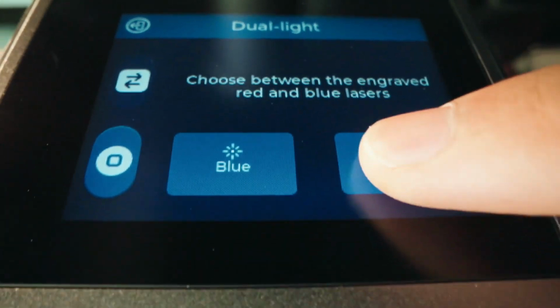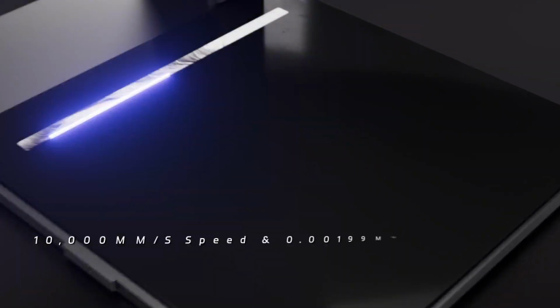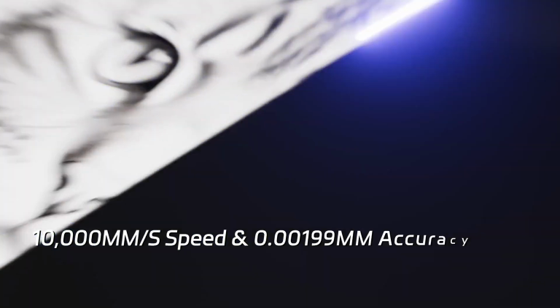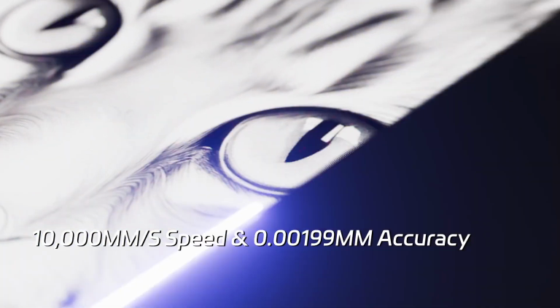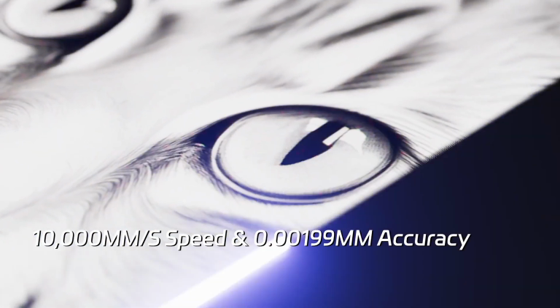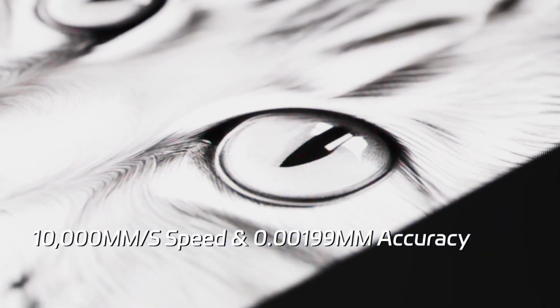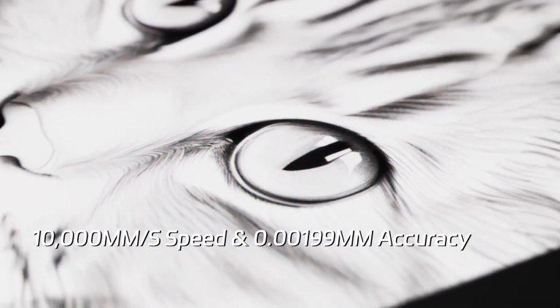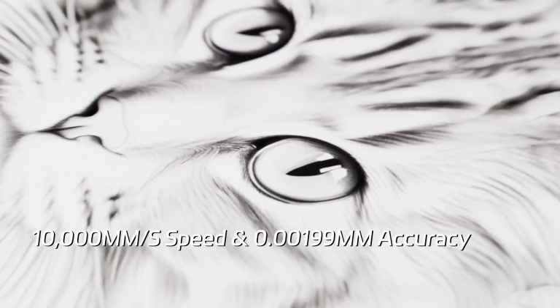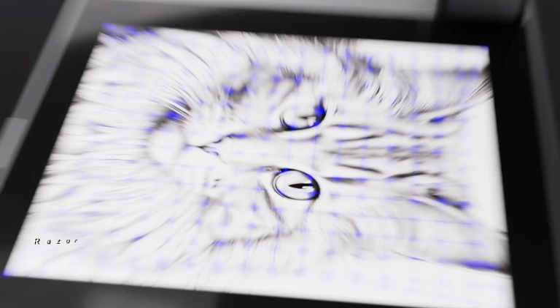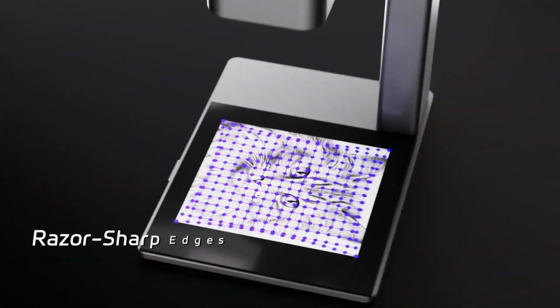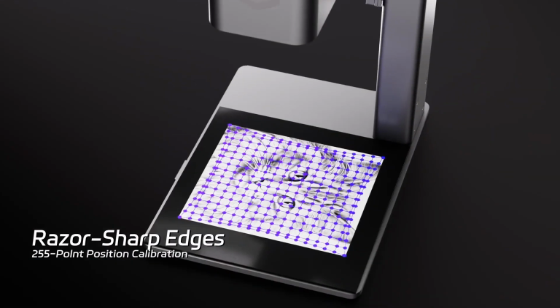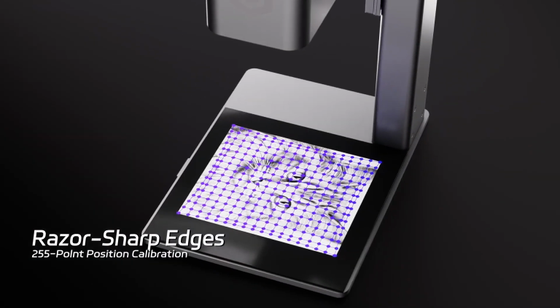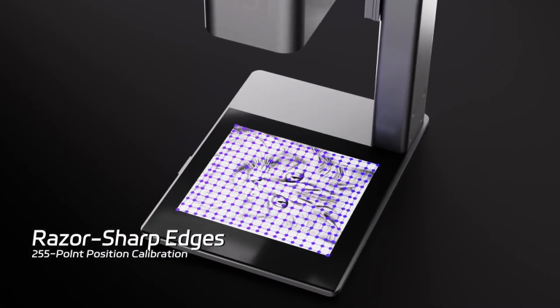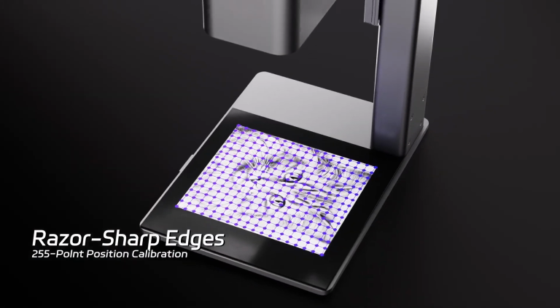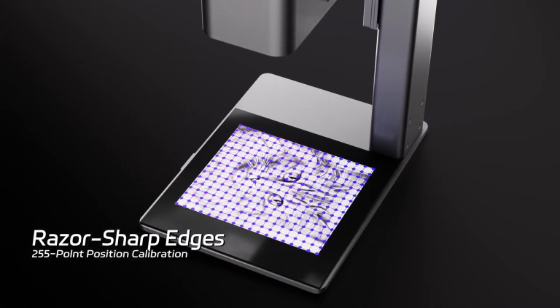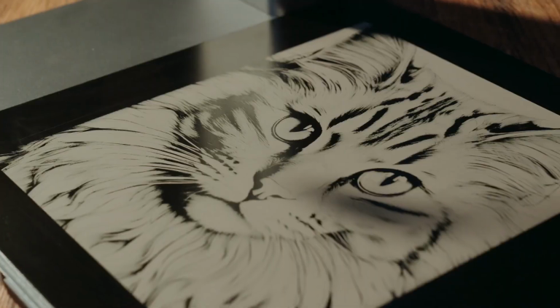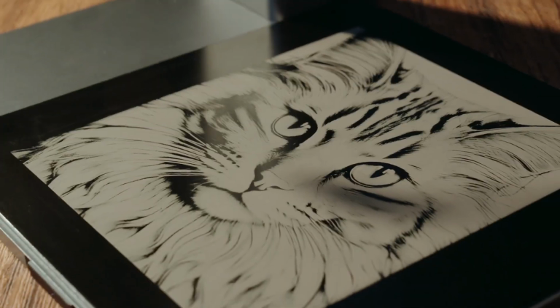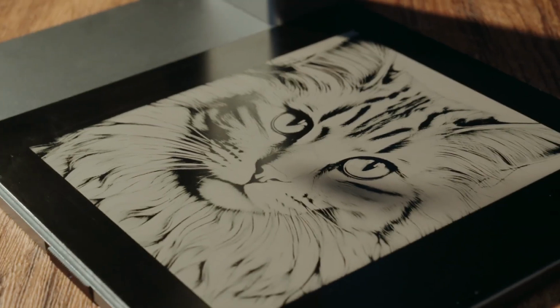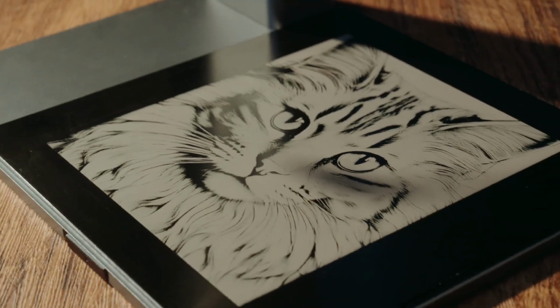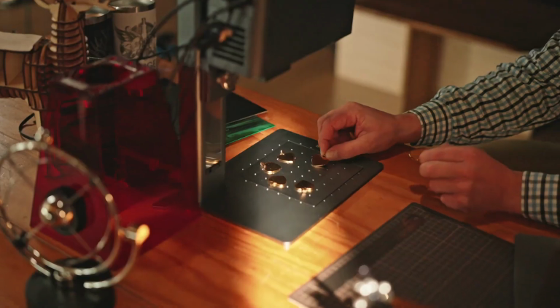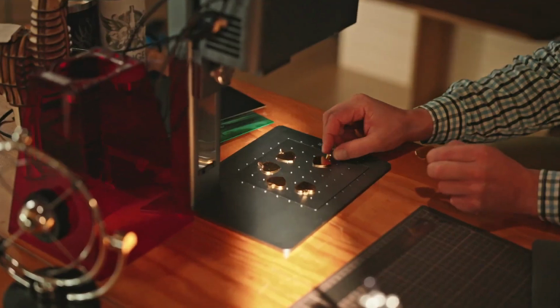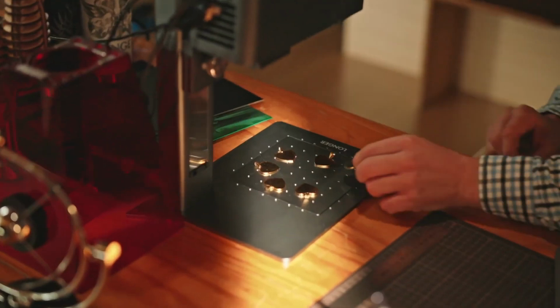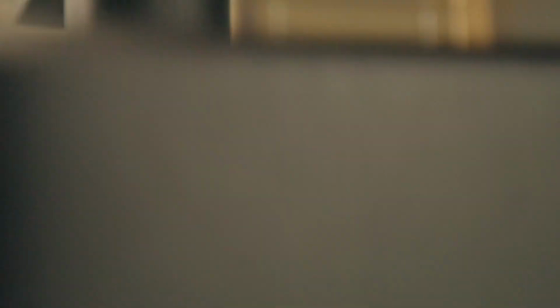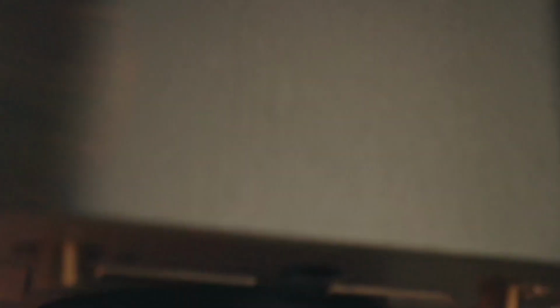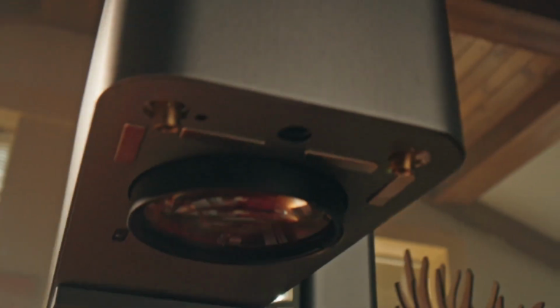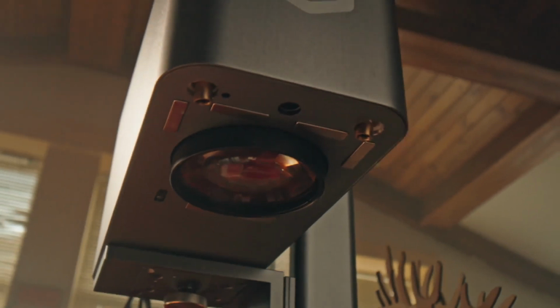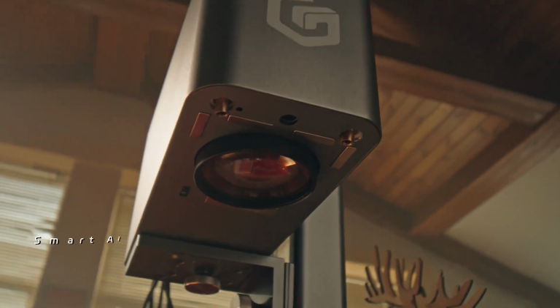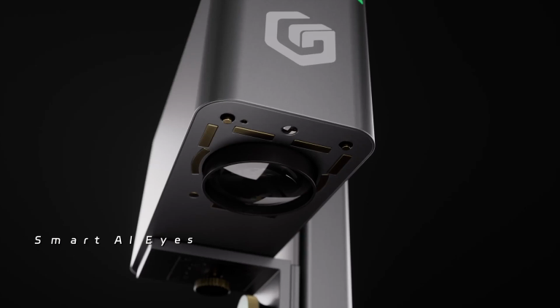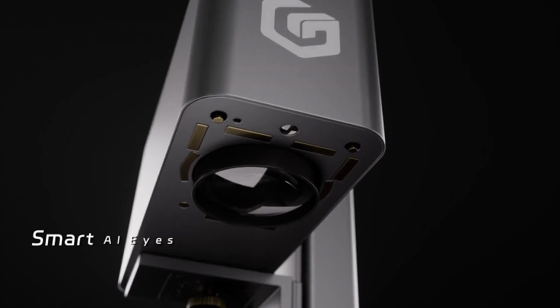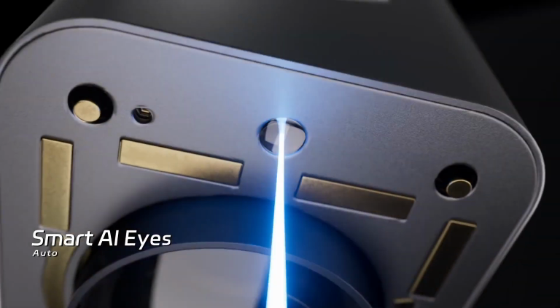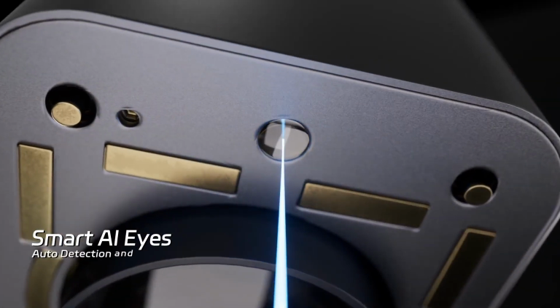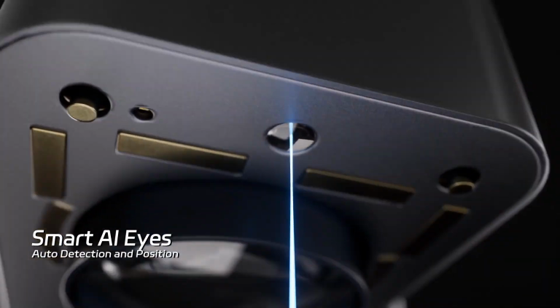A blazing speed of 10,000 millimeters per second. Even at maximum speed, the precision never falters. The NanoDuo redefines design with AI eyes camera.